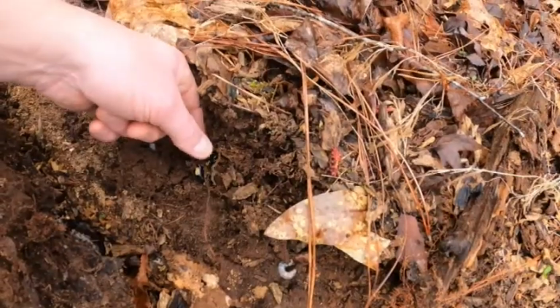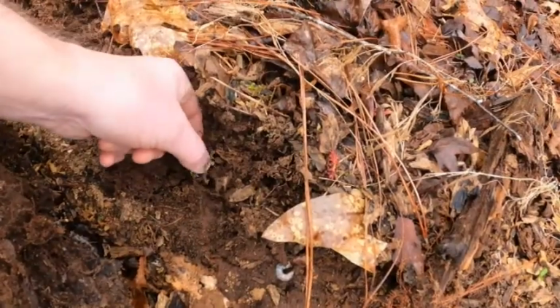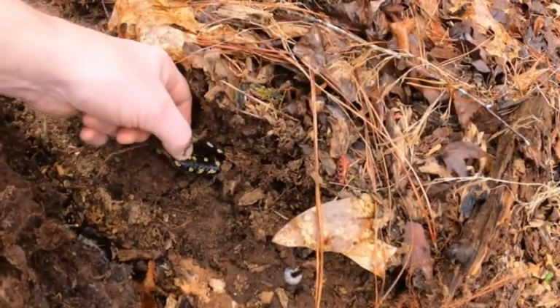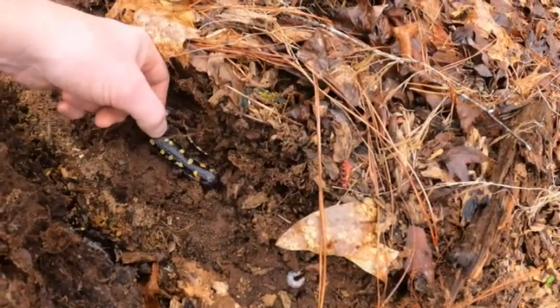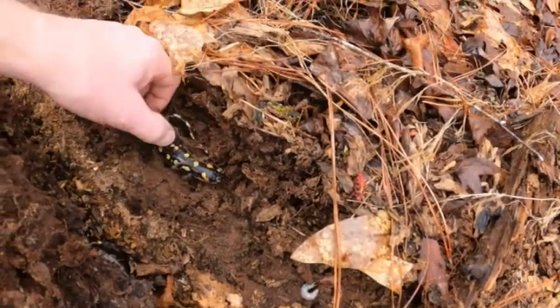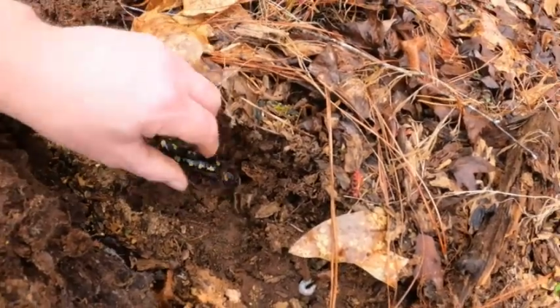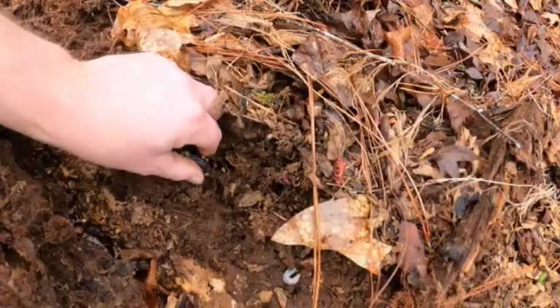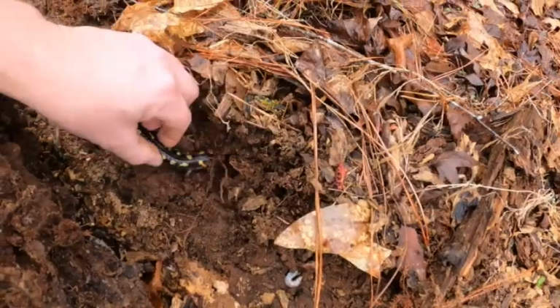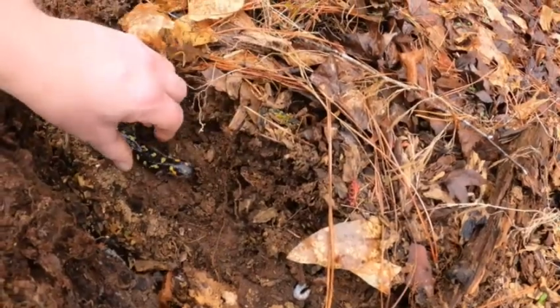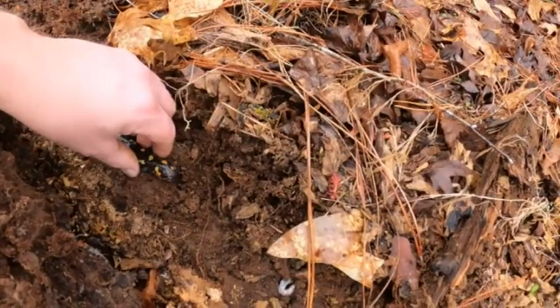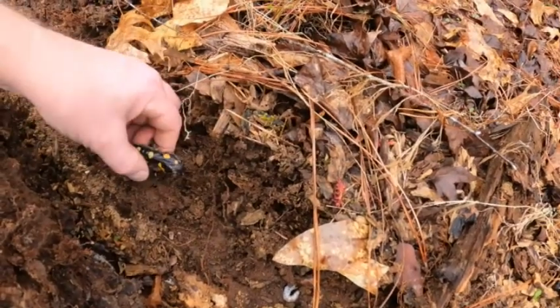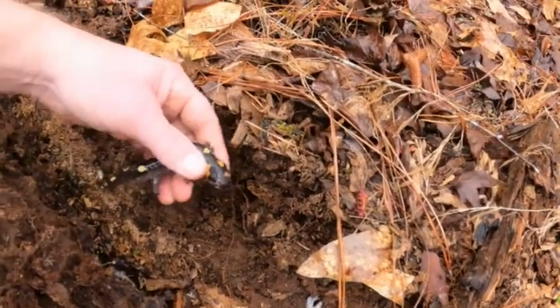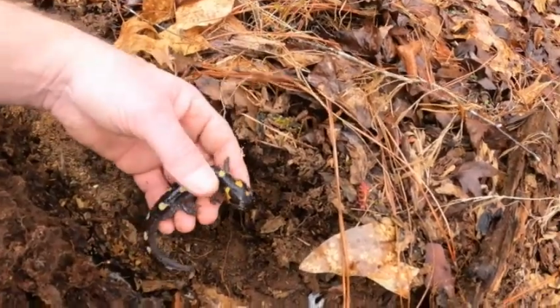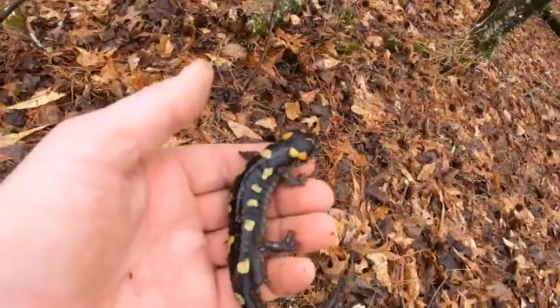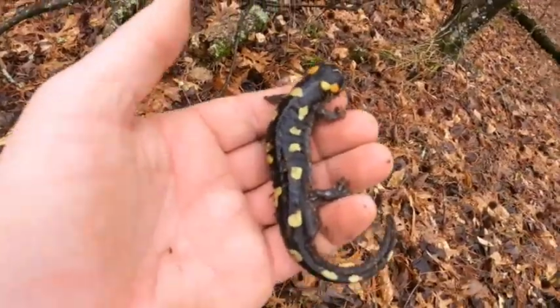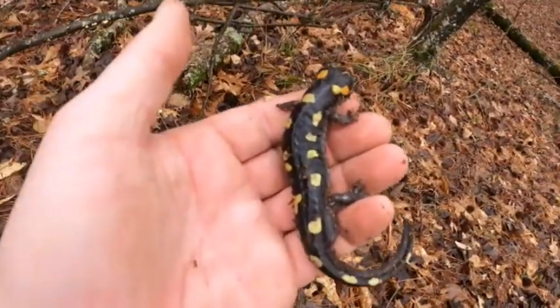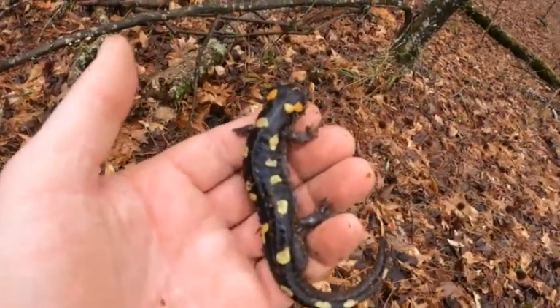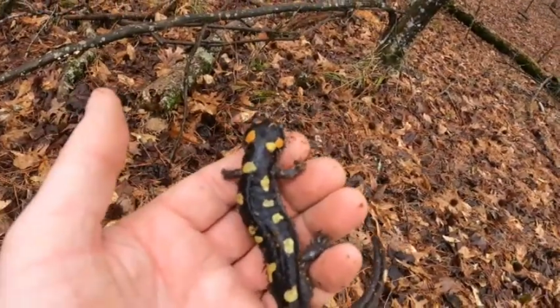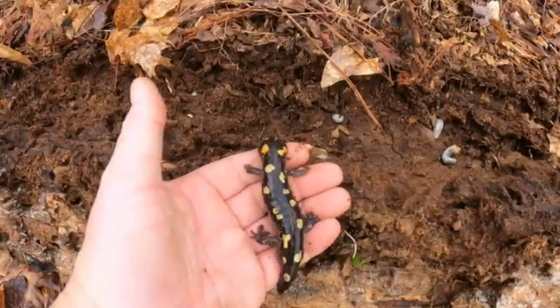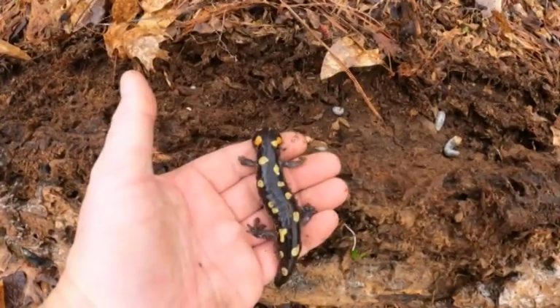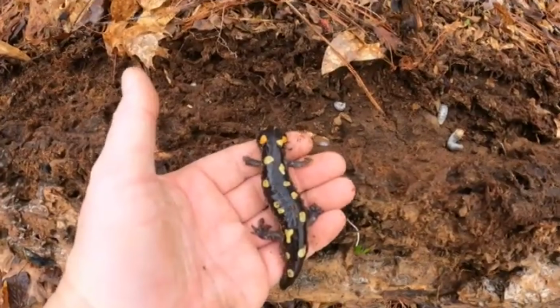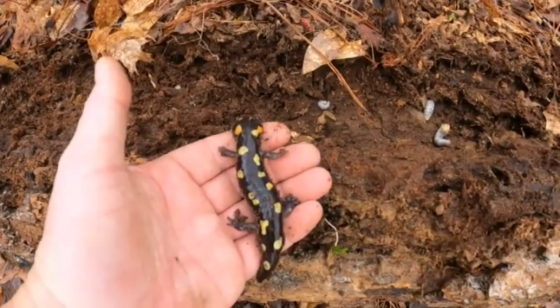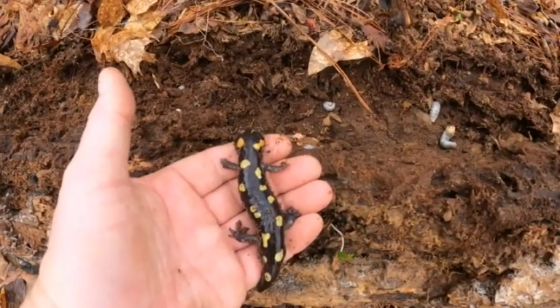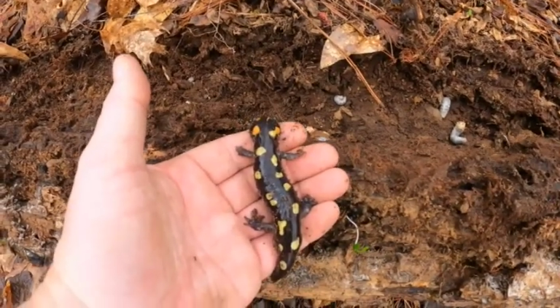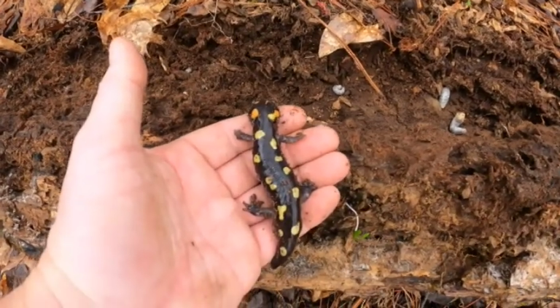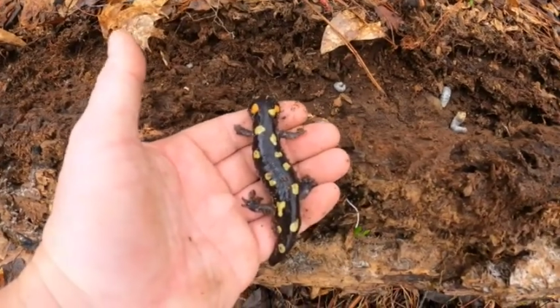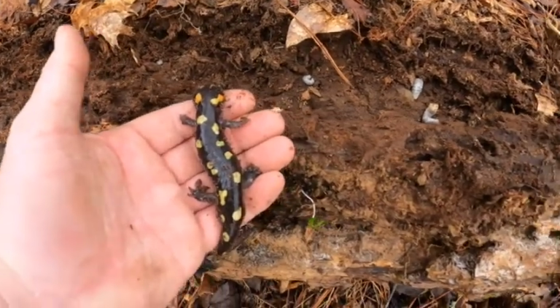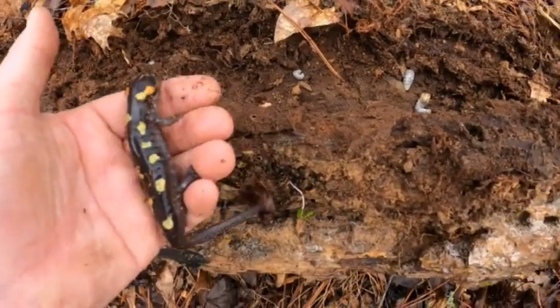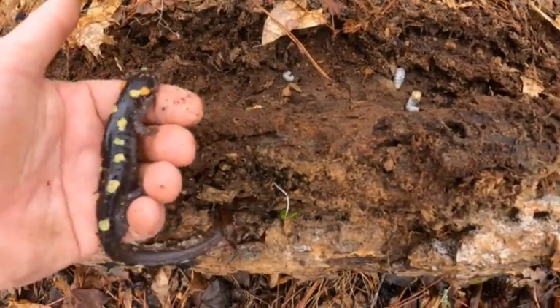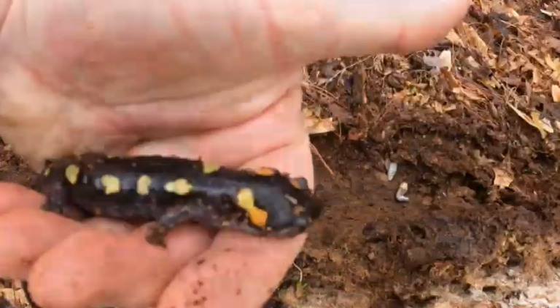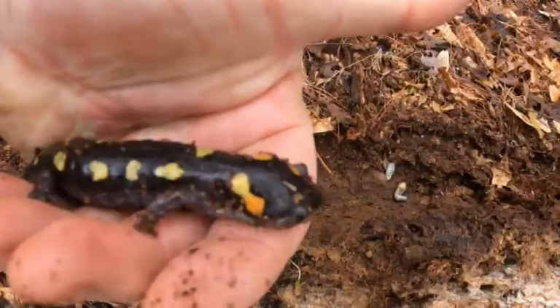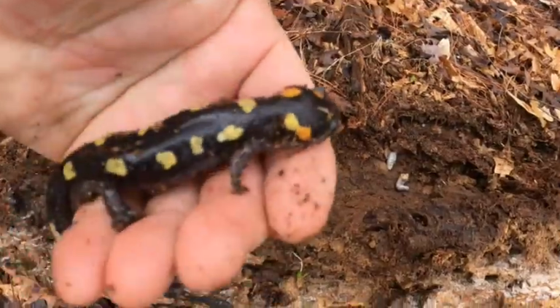There are a lot of eggs down there. Look how big he is — he doesn't want to be held, but it's okay buddy, I'm just taking a quick look. Beautiful — living right next to all these beetle grubs. Lots of stuff to eat. Very cool.